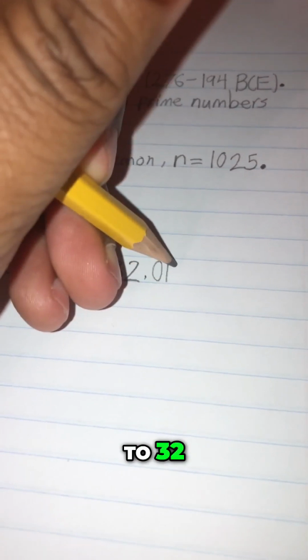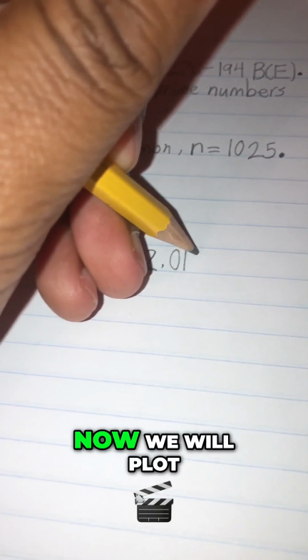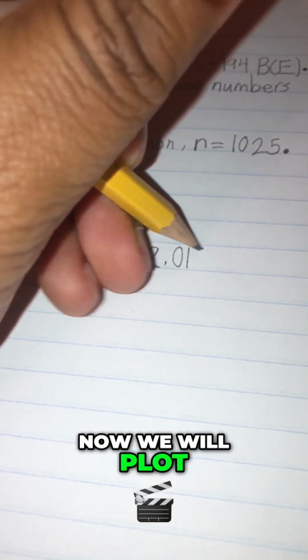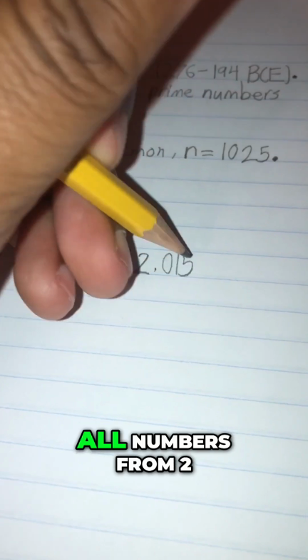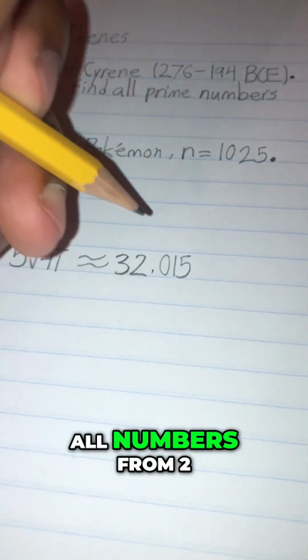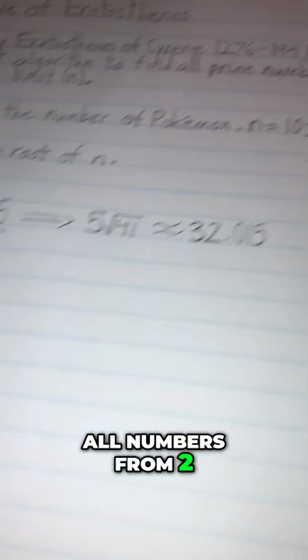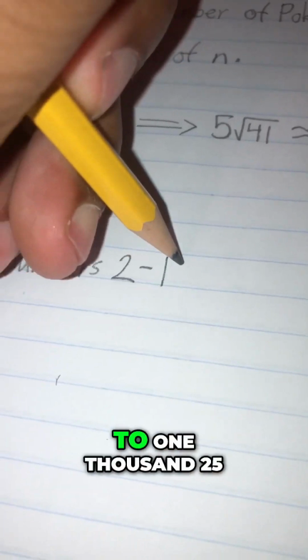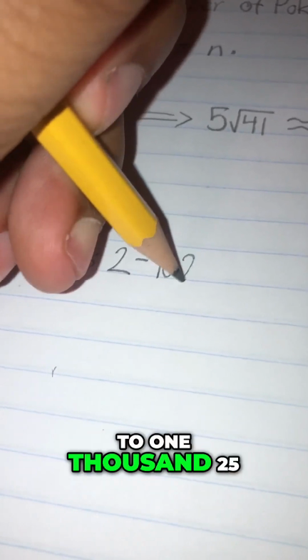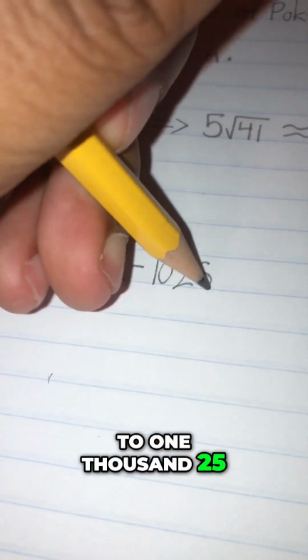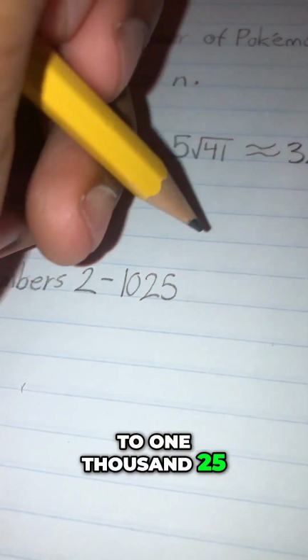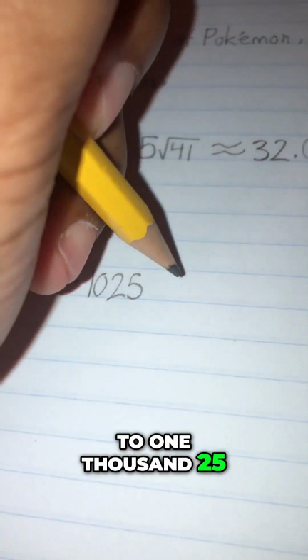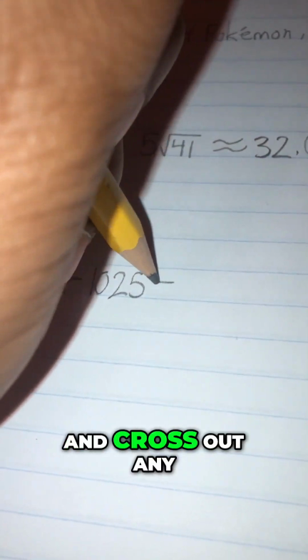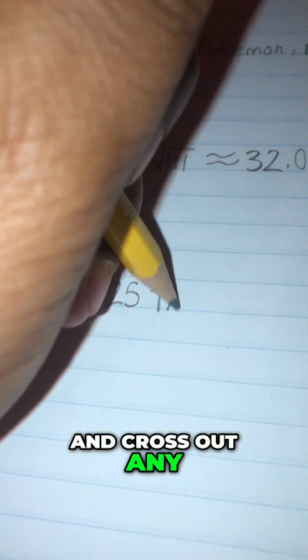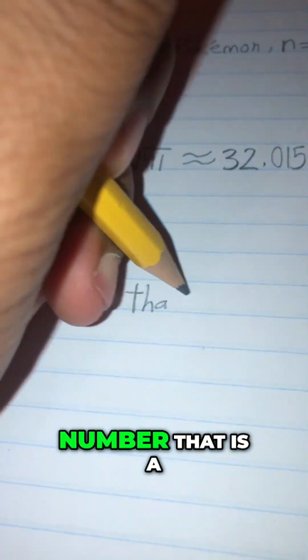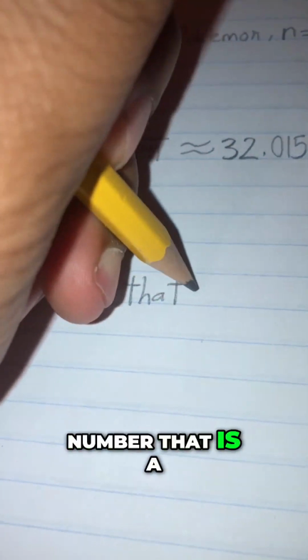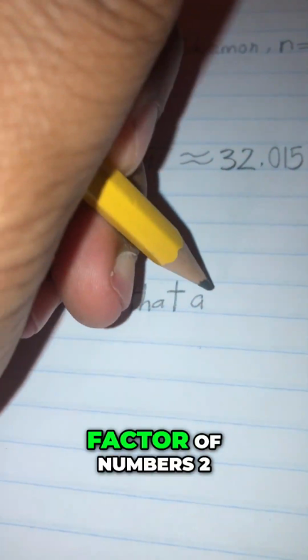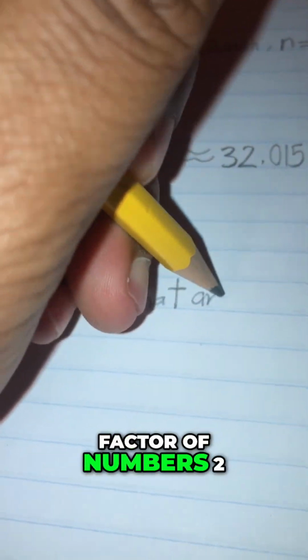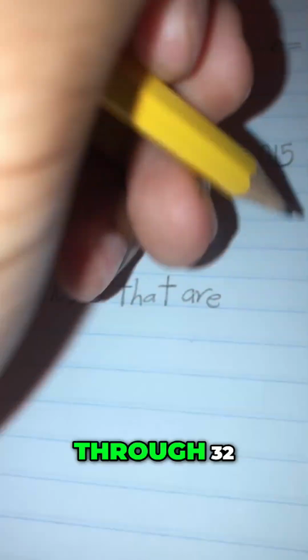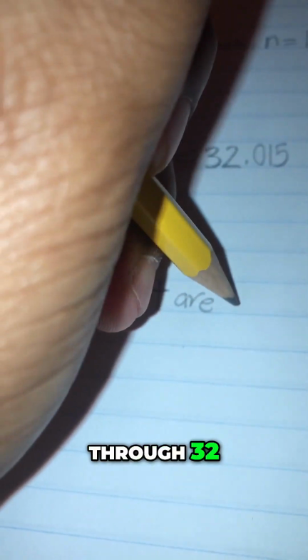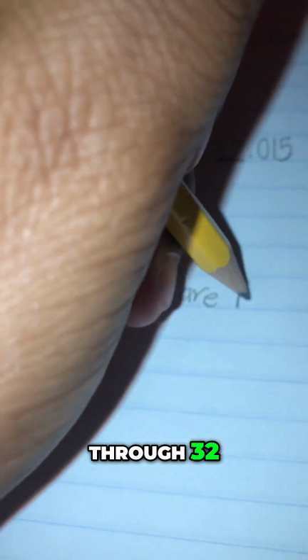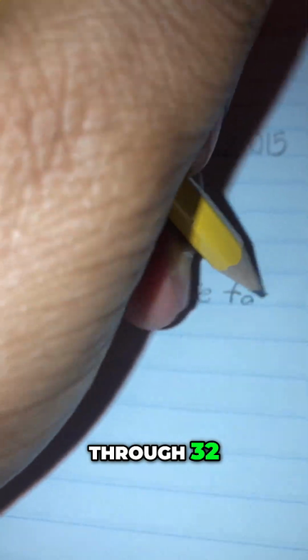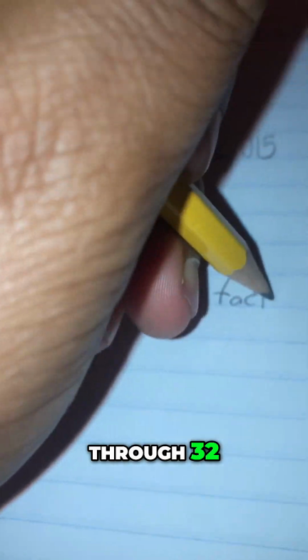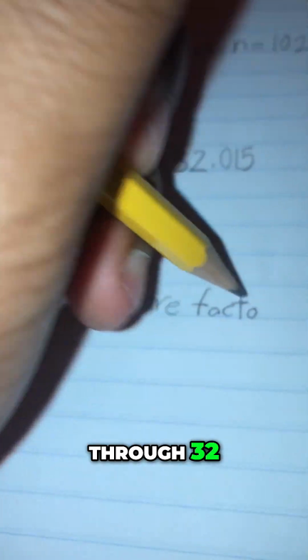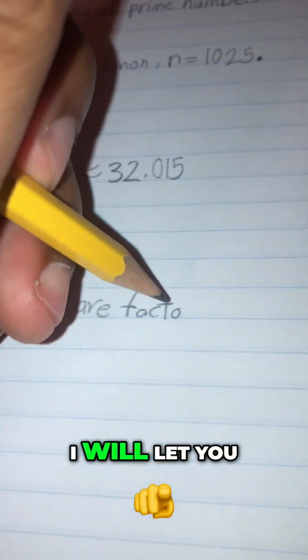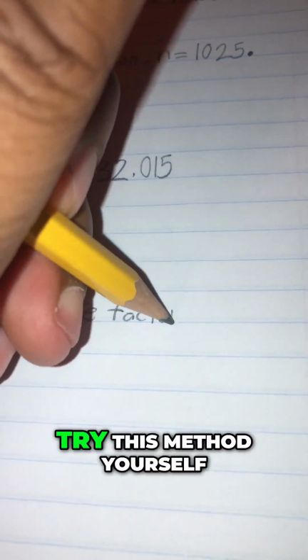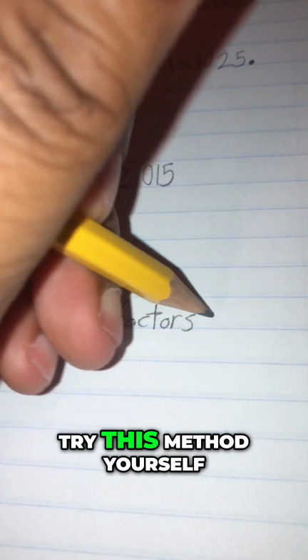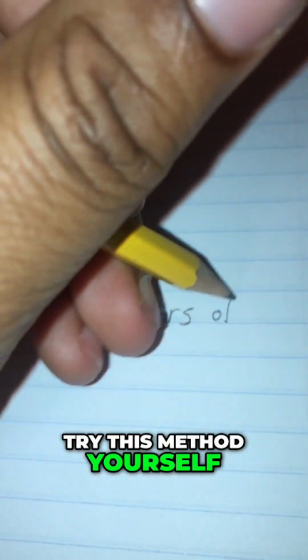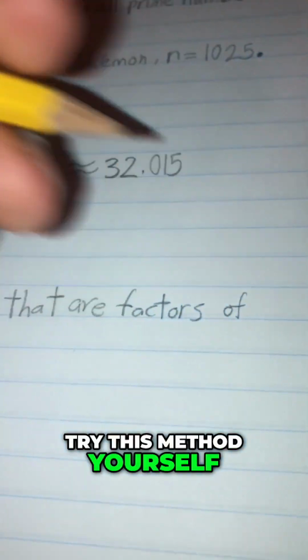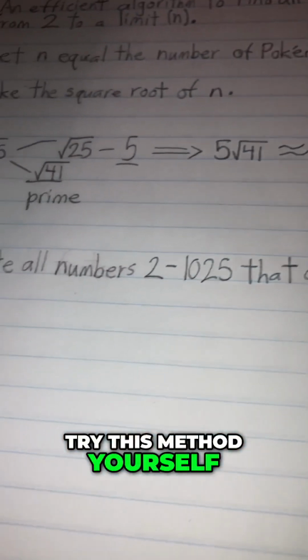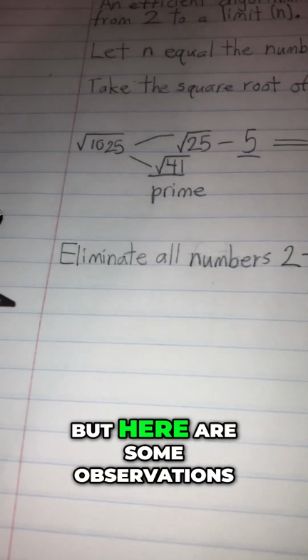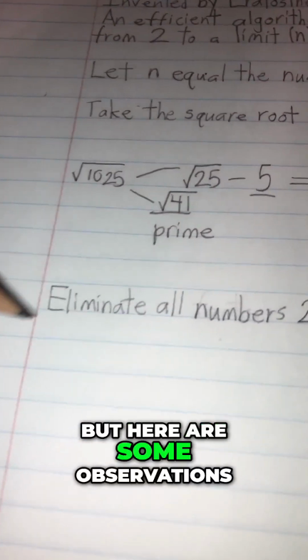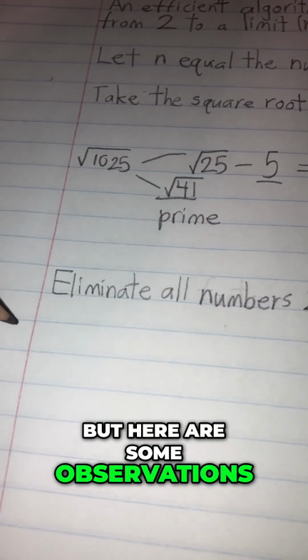Now we will plot all numbers from 2 to 1025 and cross out any number that is a multiple of numbers 2 through 32. I will let you try this method yourself, but here are some observations.